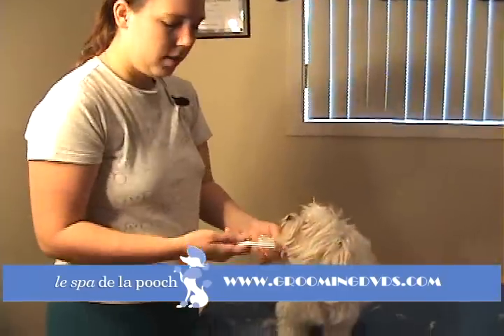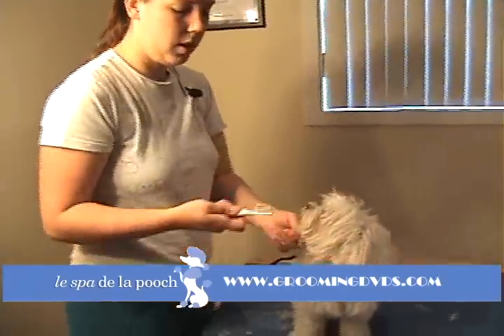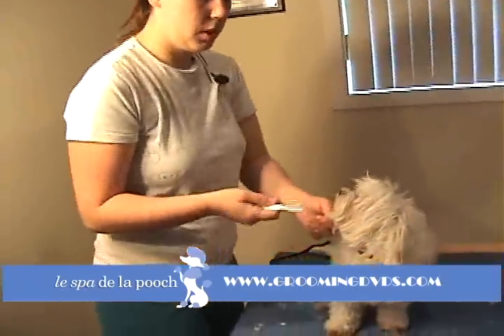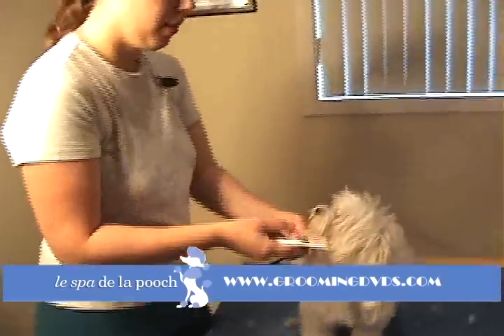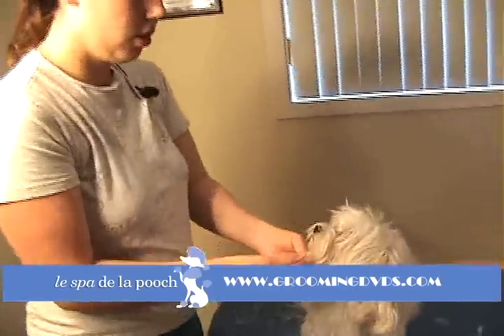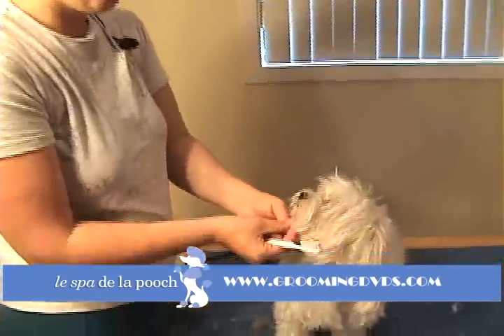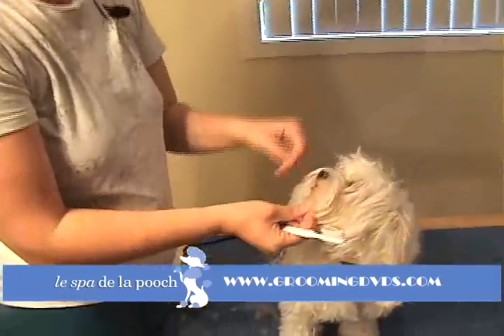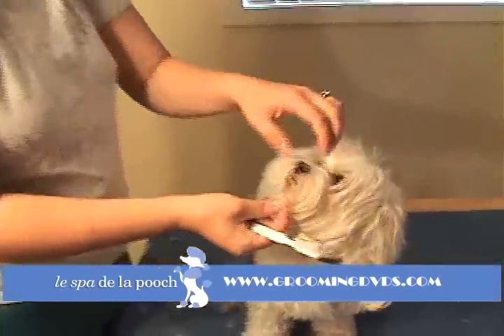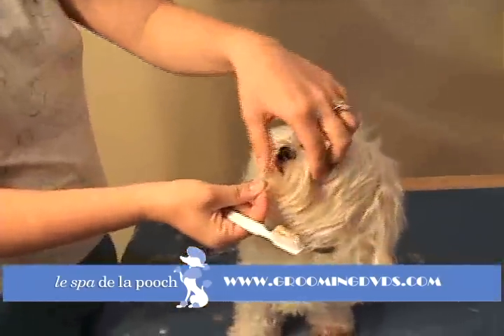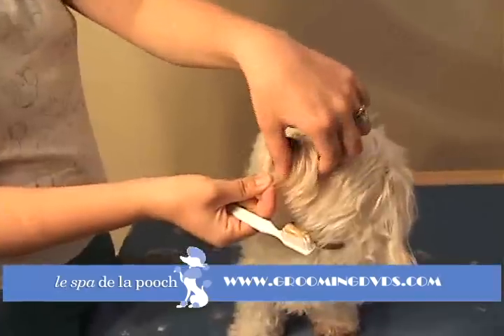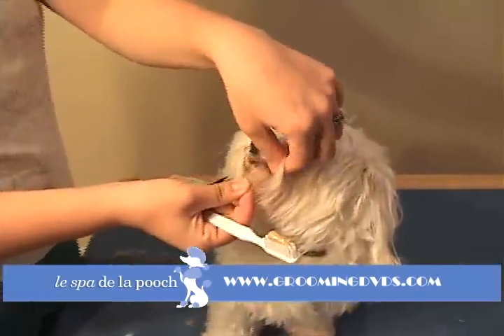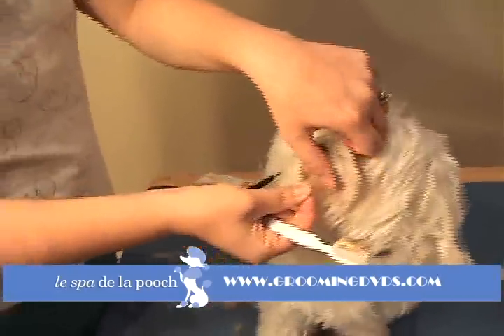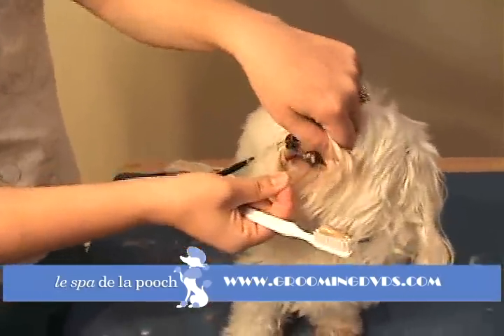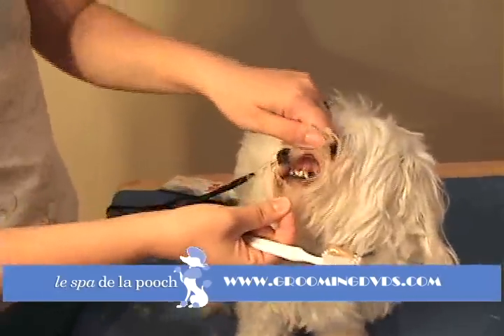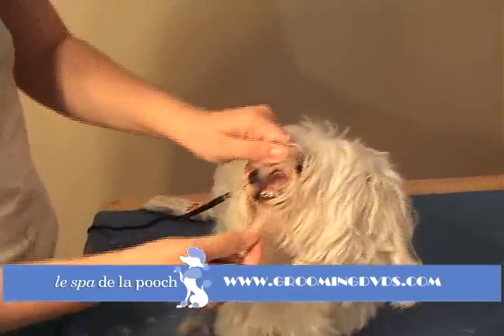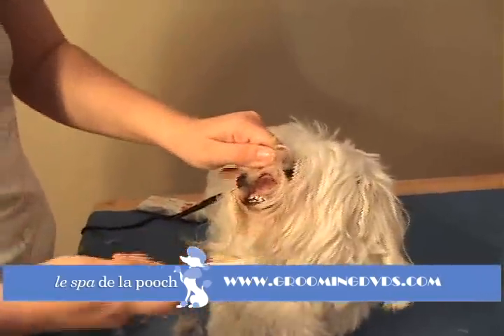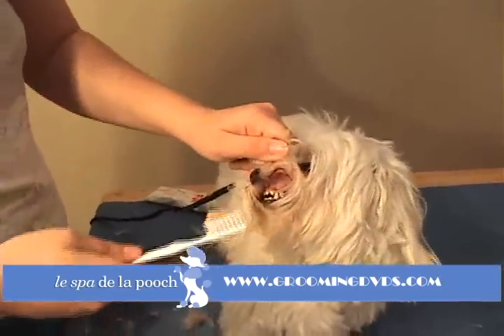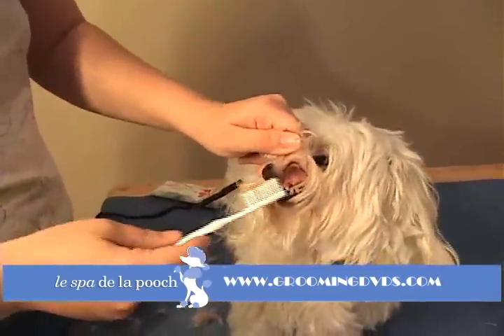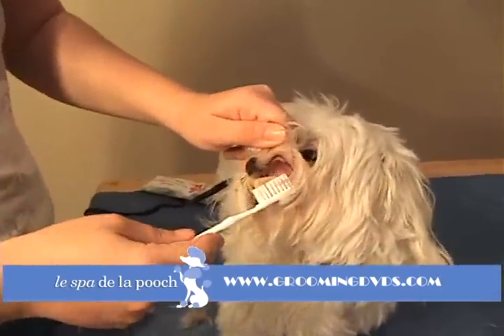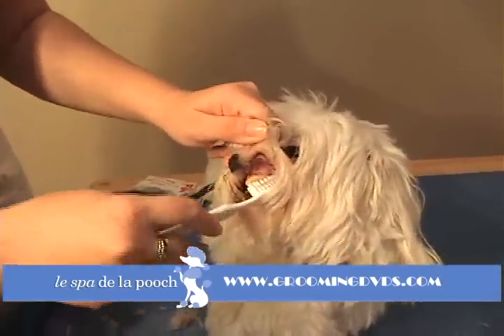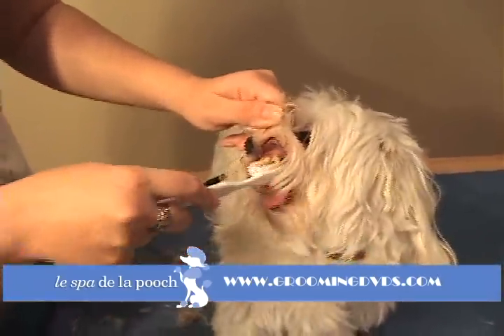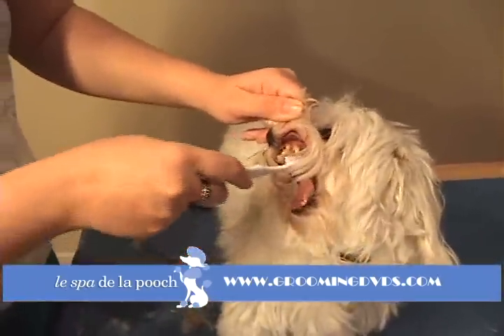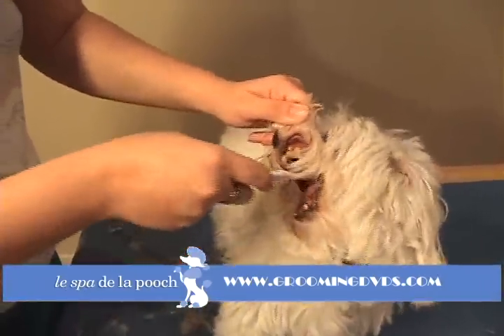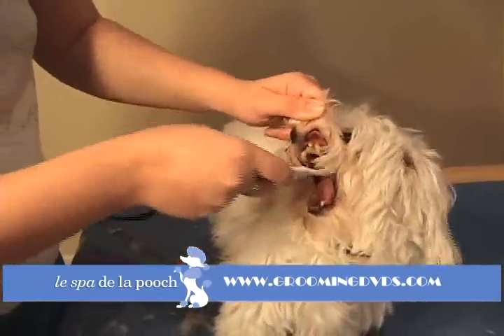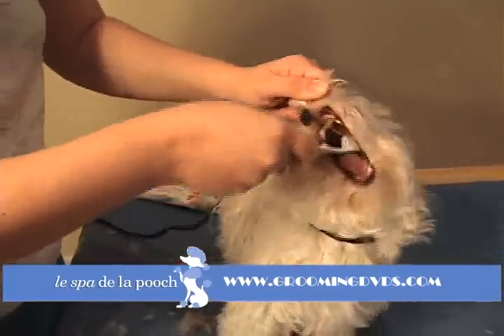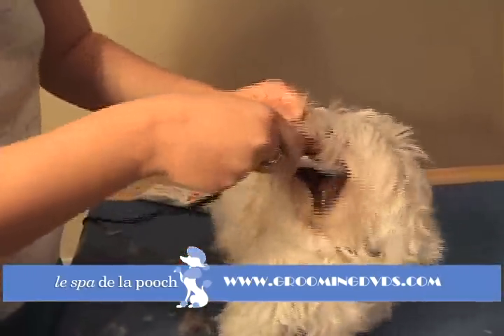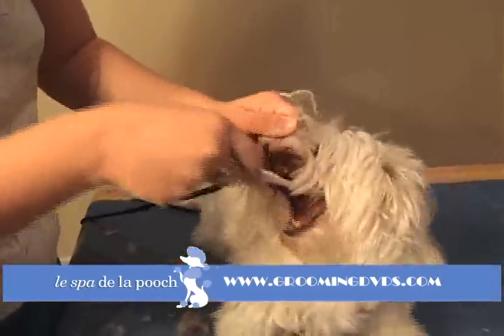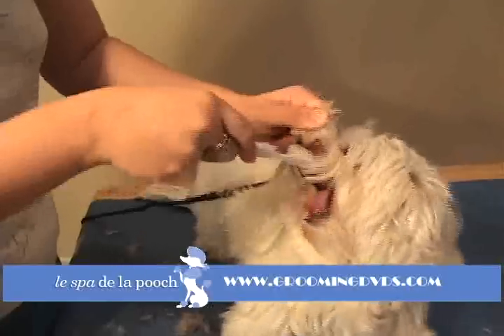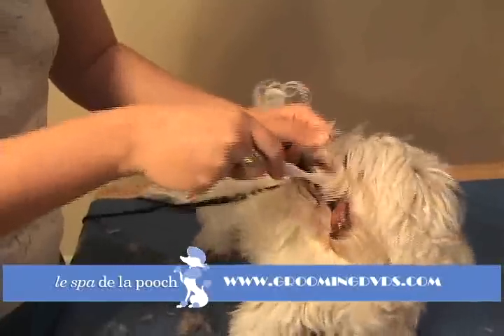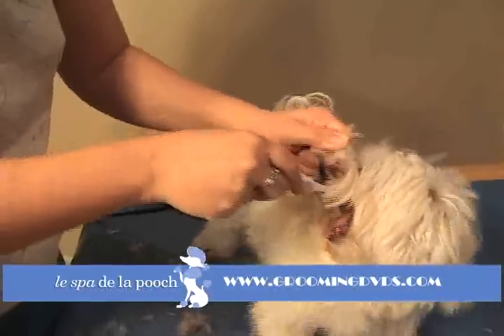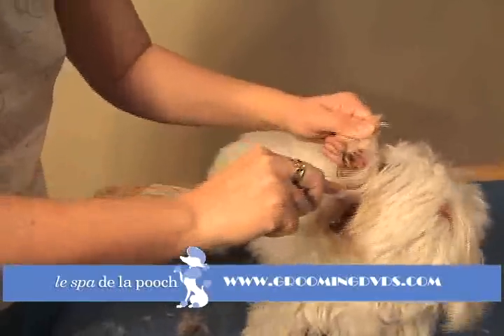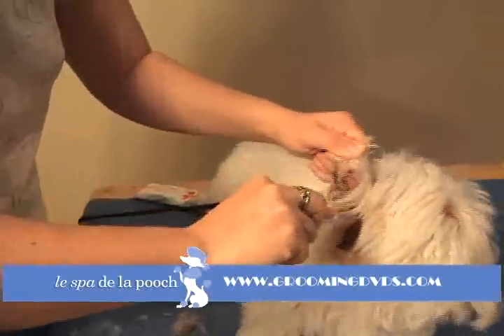Once you have a thin little strip, just take the top part of the beard and hold that up where you can see the teeth, and just come in there. You're just brushing nice and gently — you're not scrubbing.